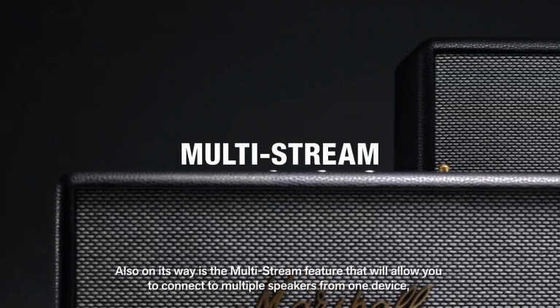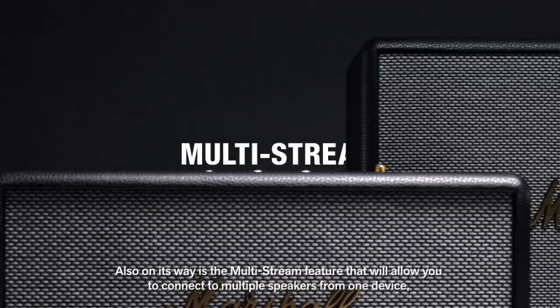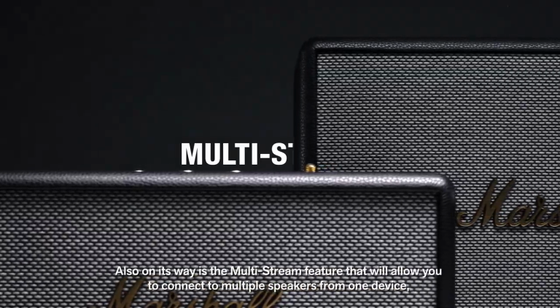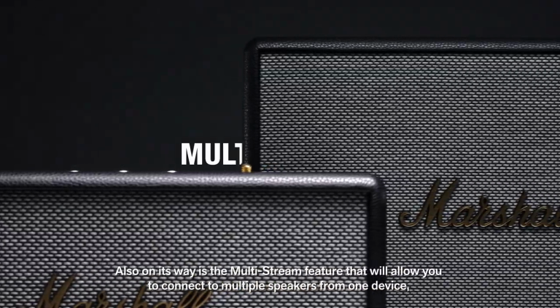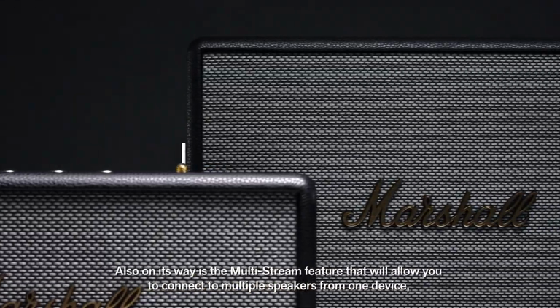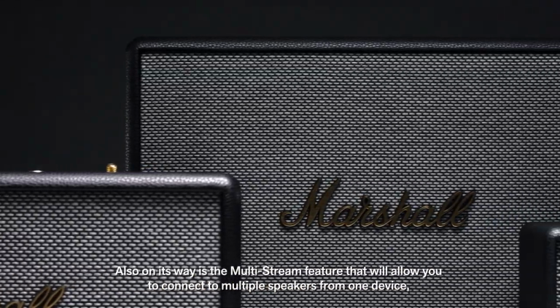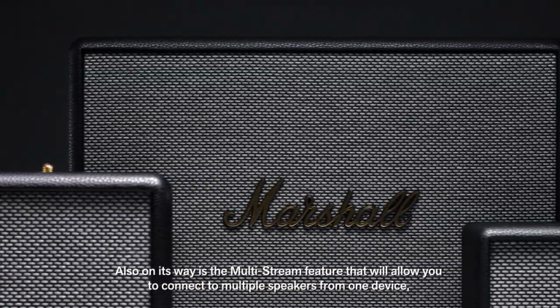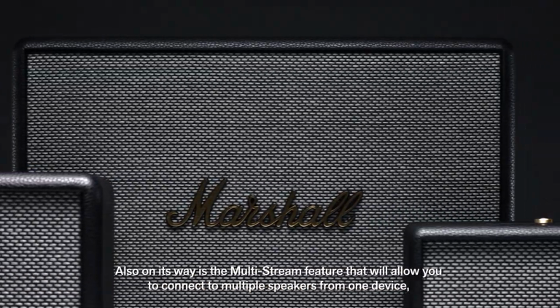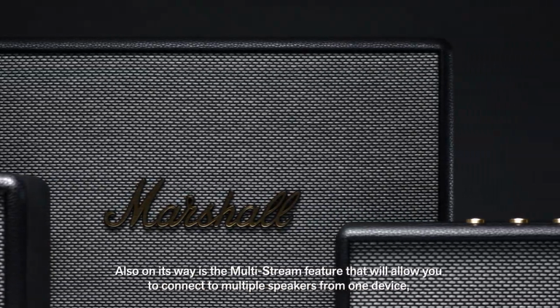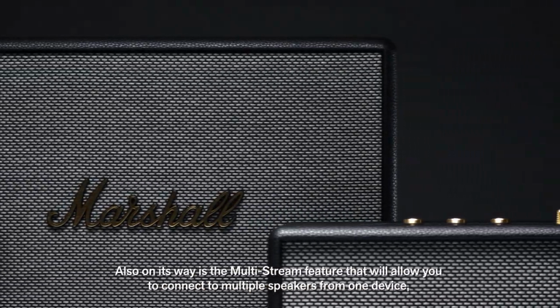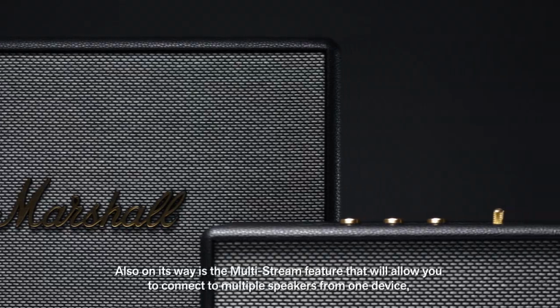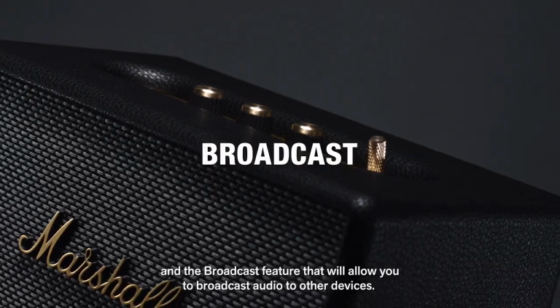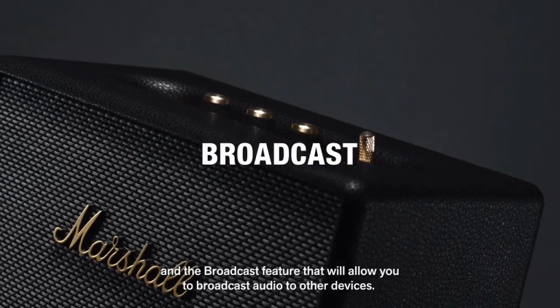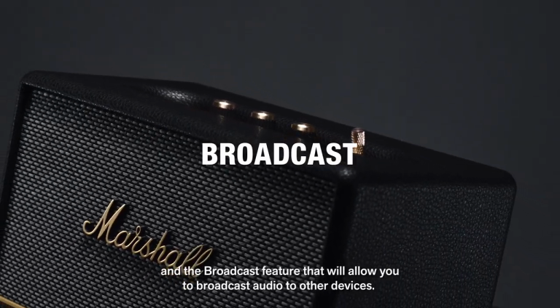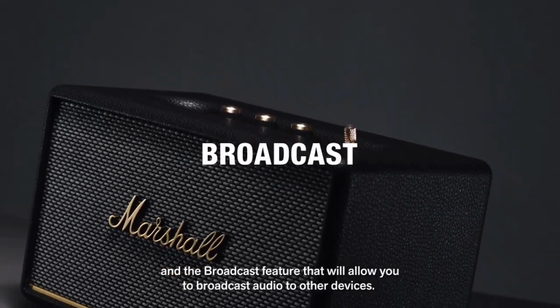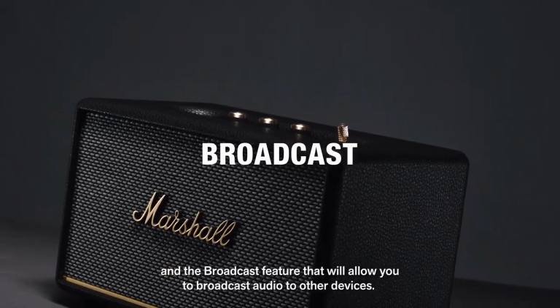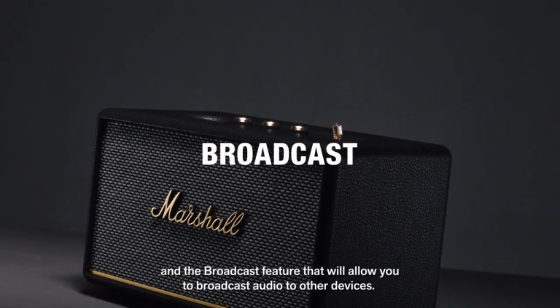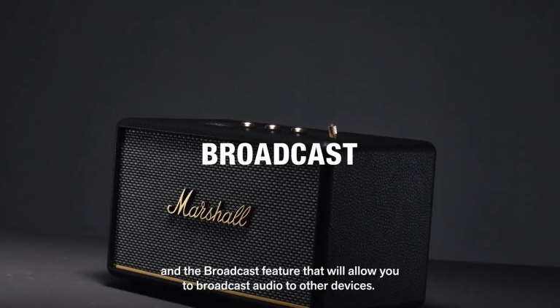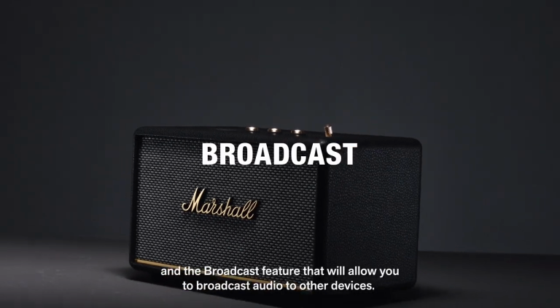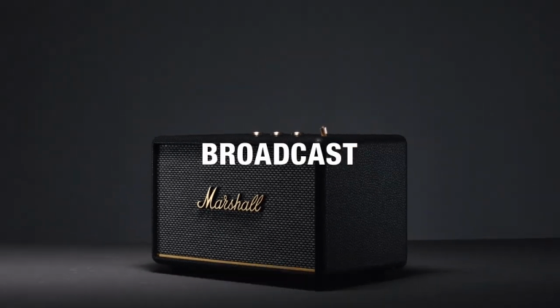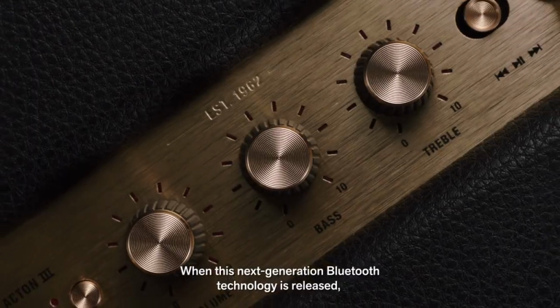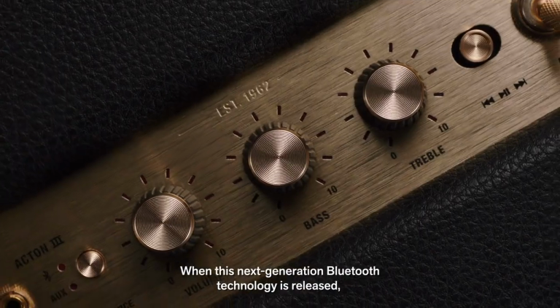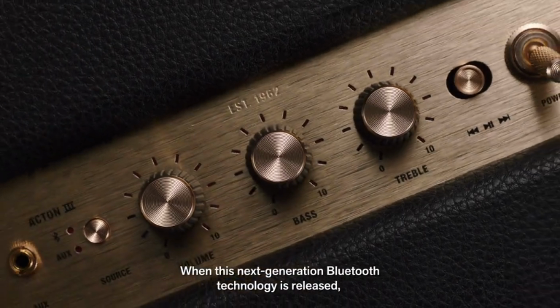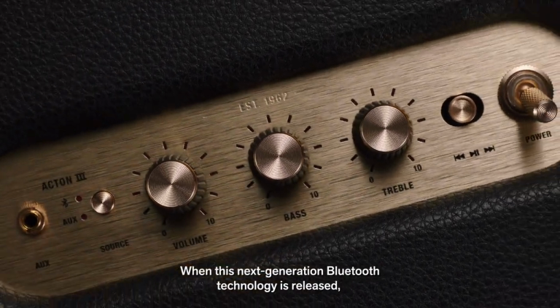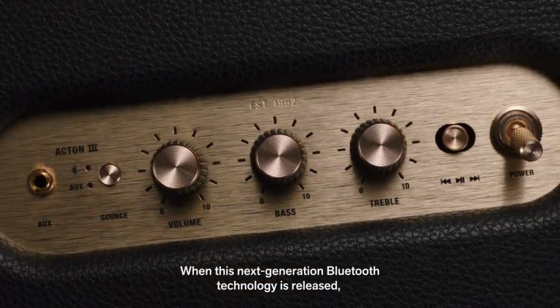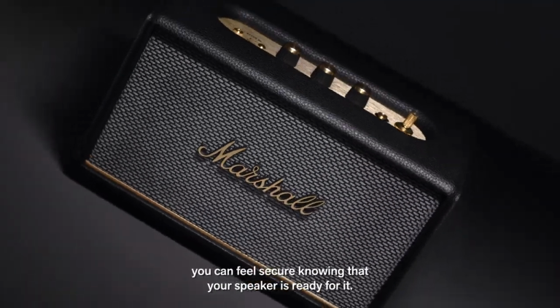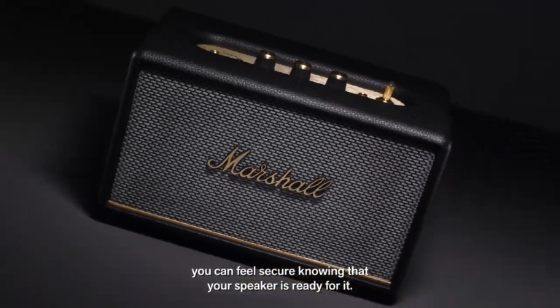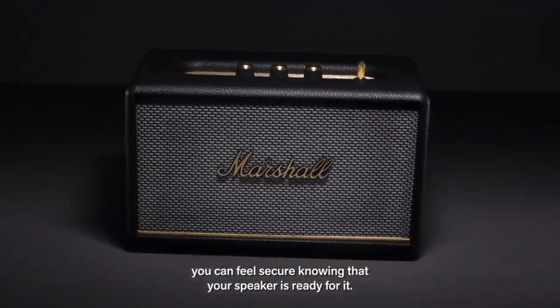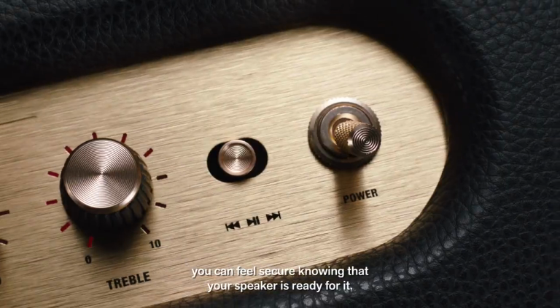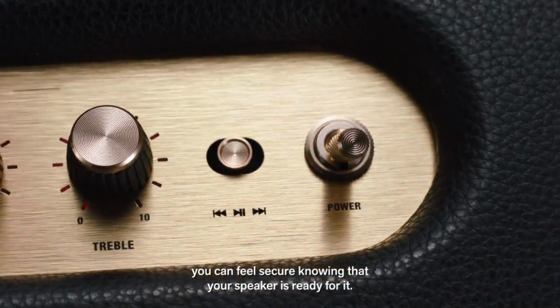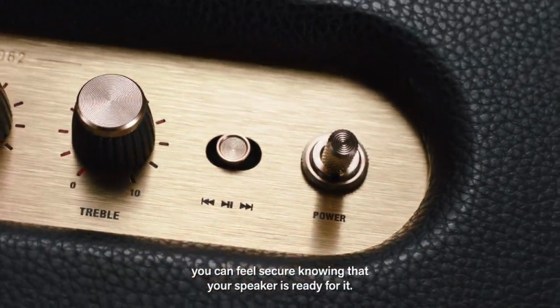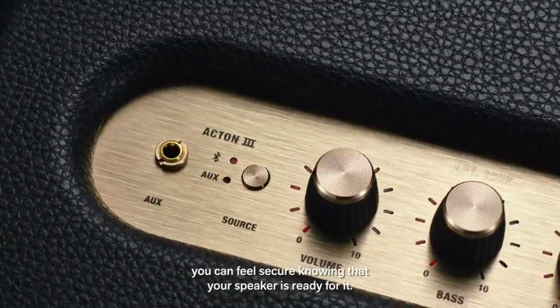Also on its way is the multi-stream feature that will allow you to connect to multiple speakers from one device, and the broadcast feature that will allow you to broadcast audio to other devices. When this next-generation Bluetooth technology is released, you can feel secure knowing that your speaker is ready for it.